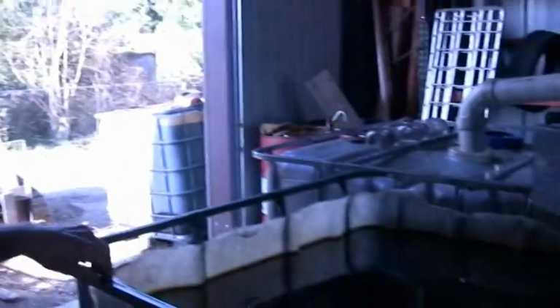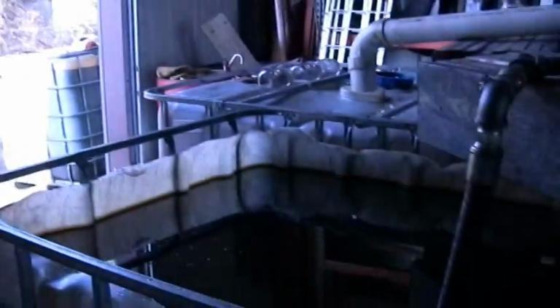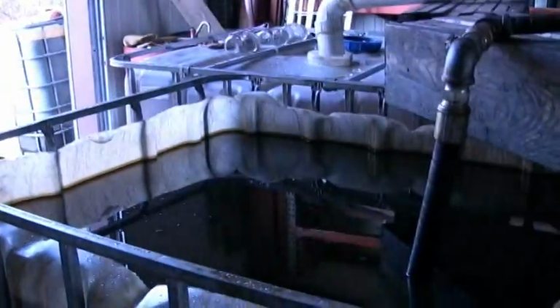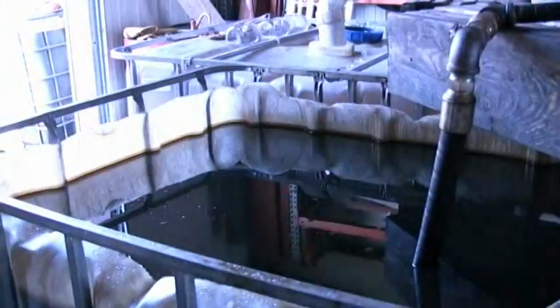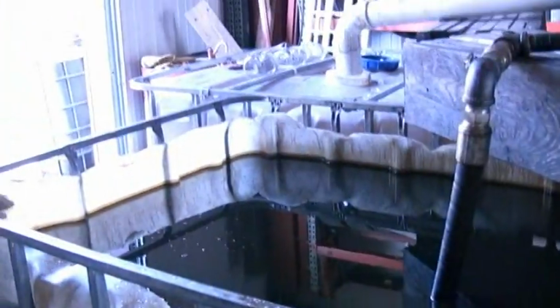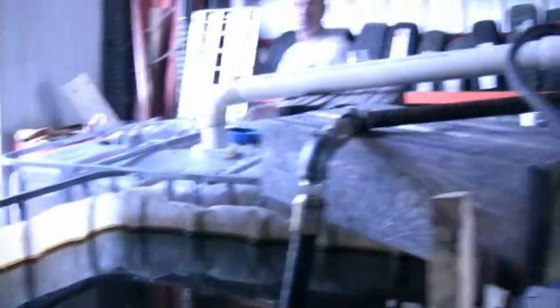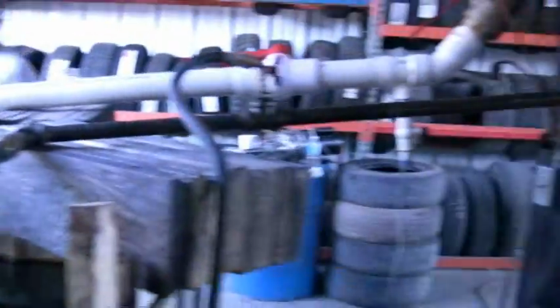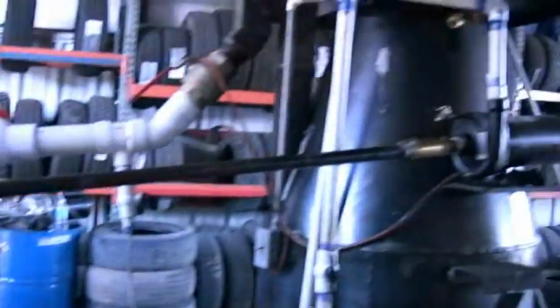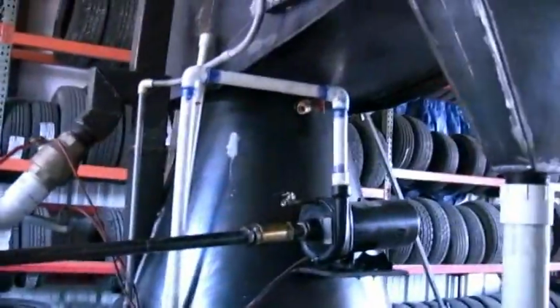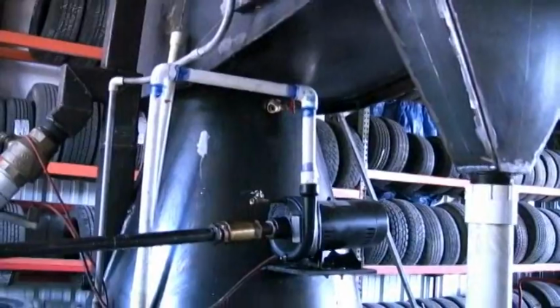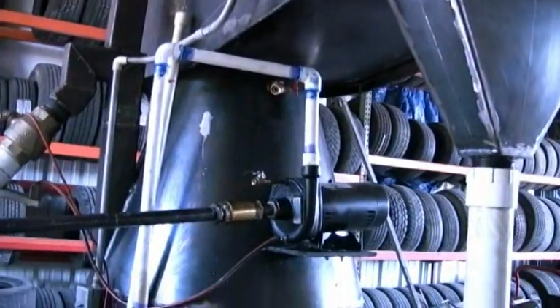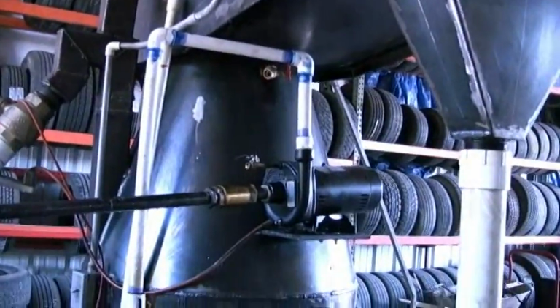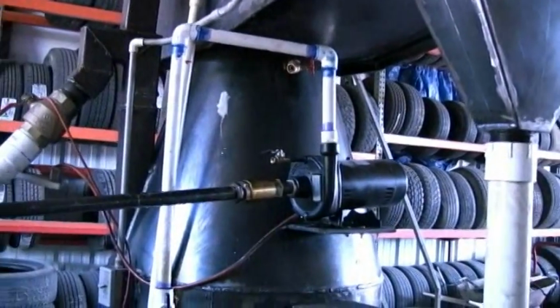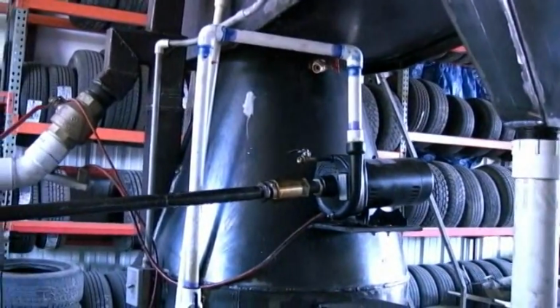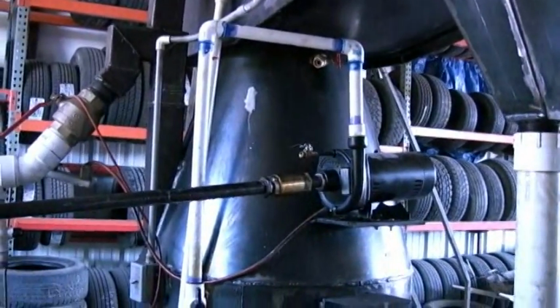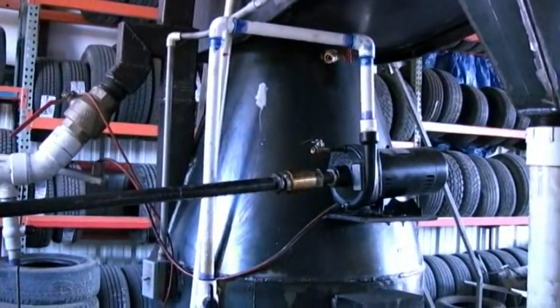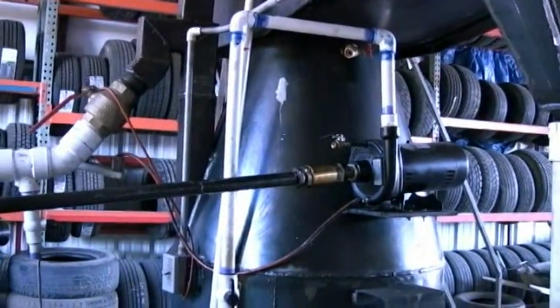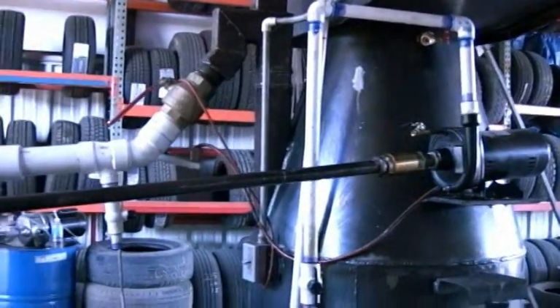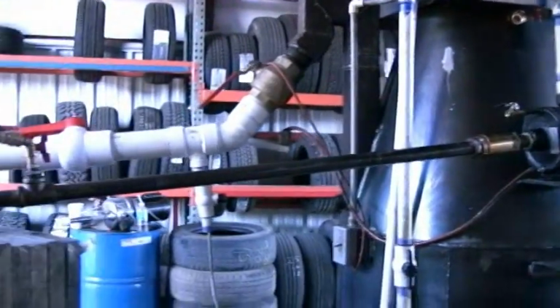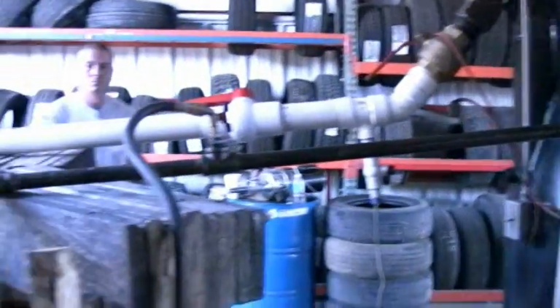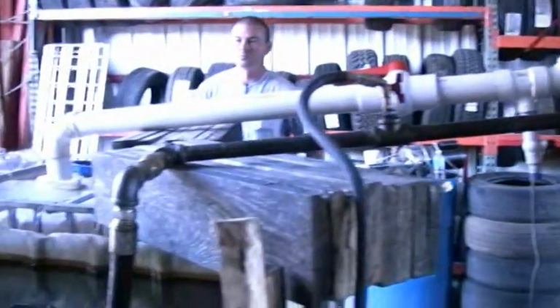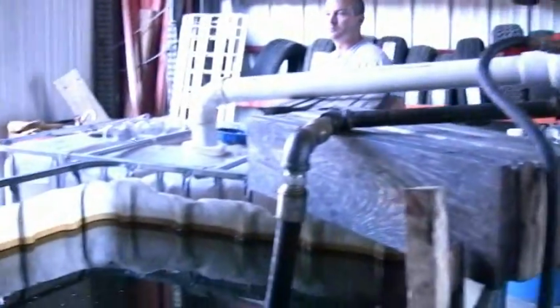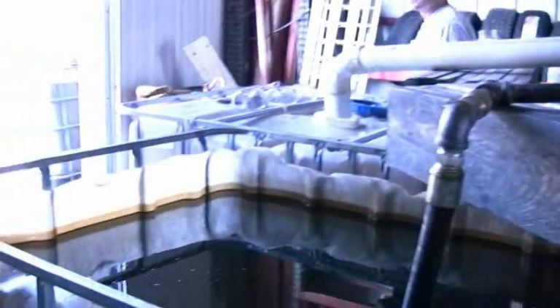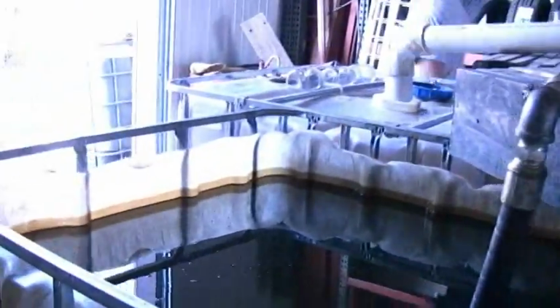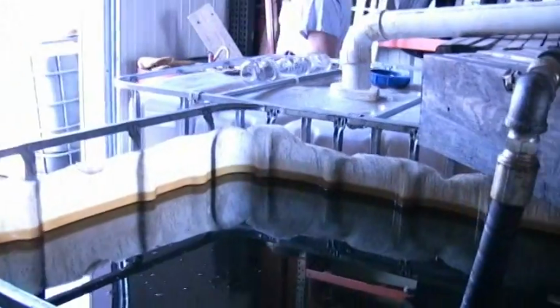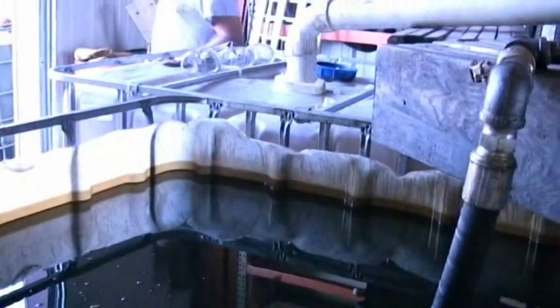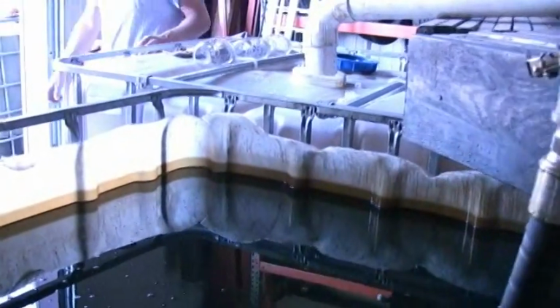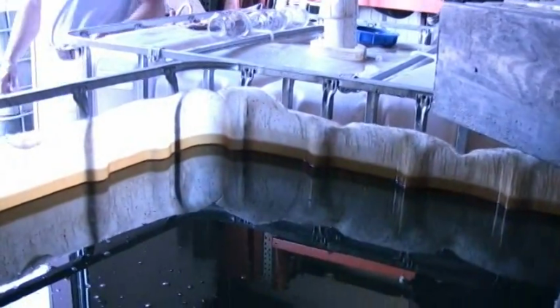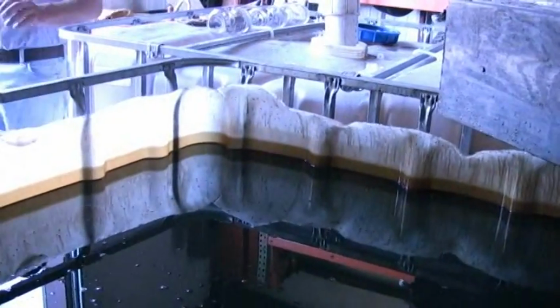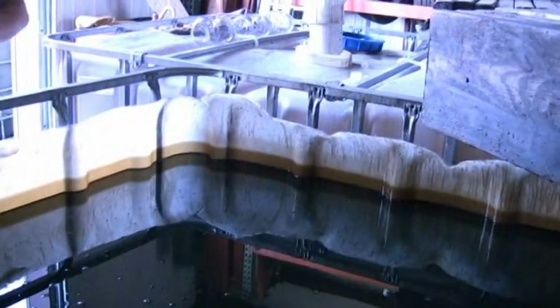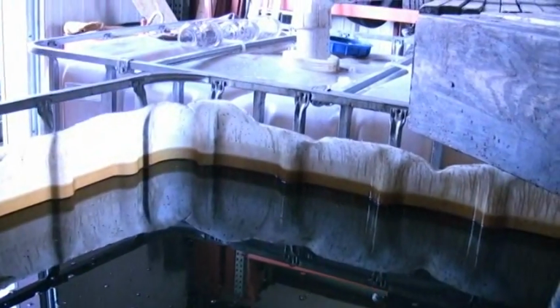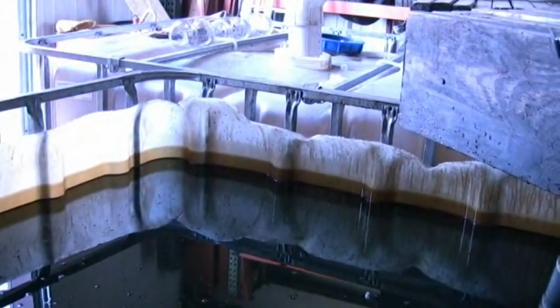We're going to start the machine now and simply show you the end result of the oil and the water being separated. You can see the oil and water going down here.